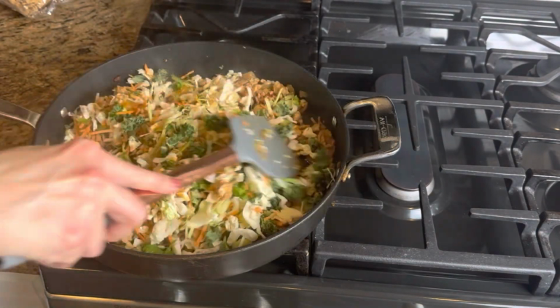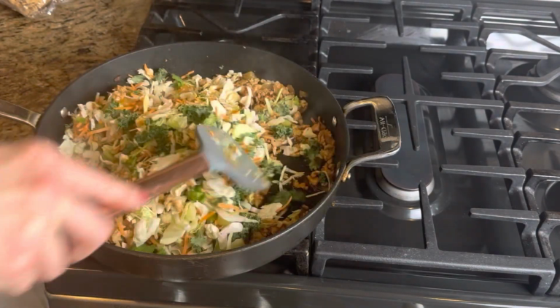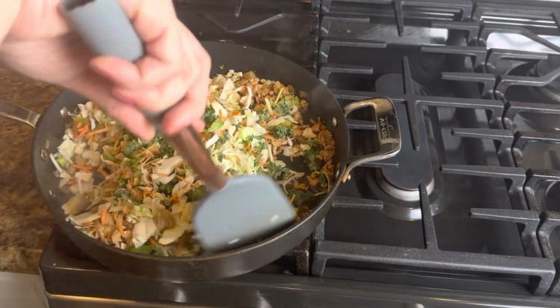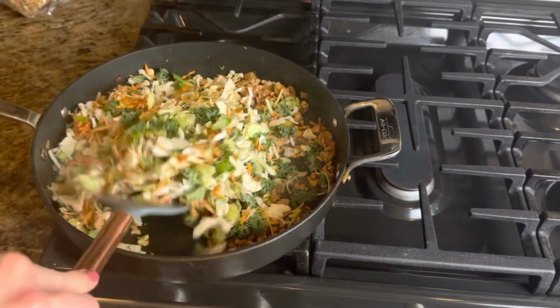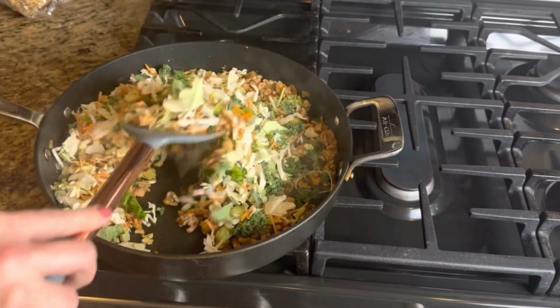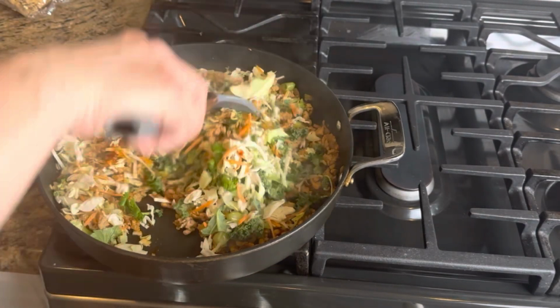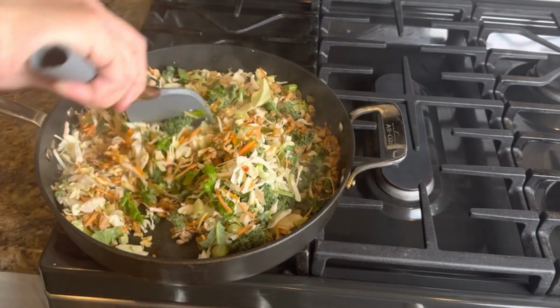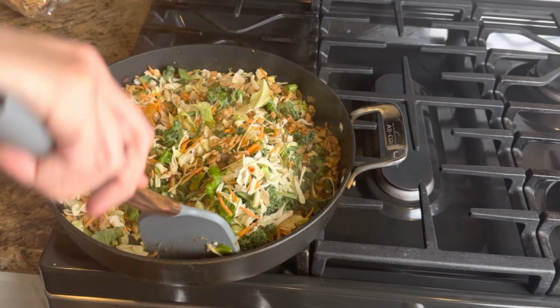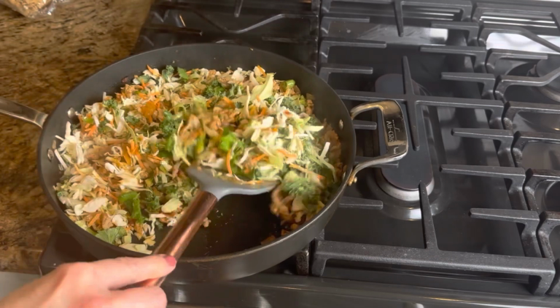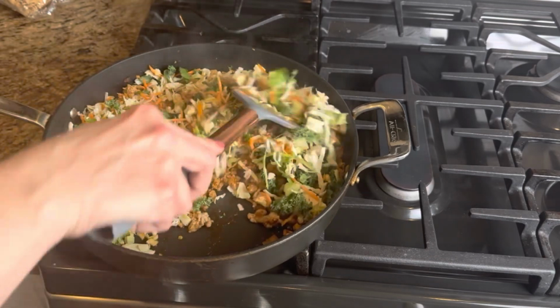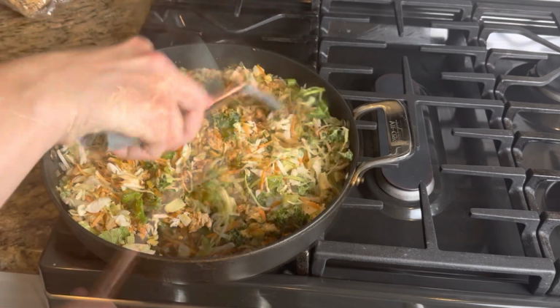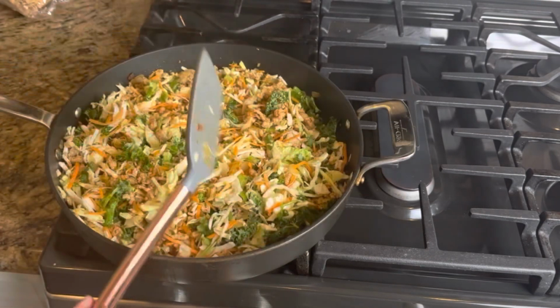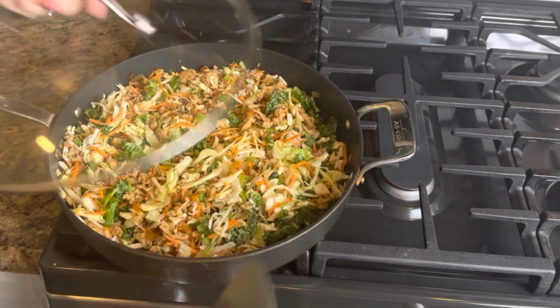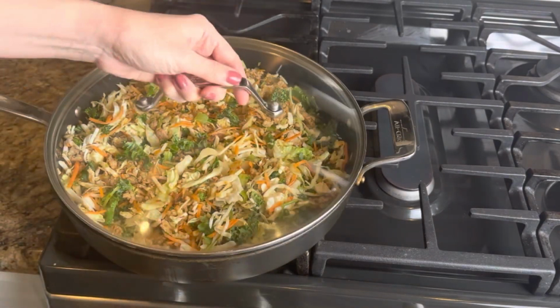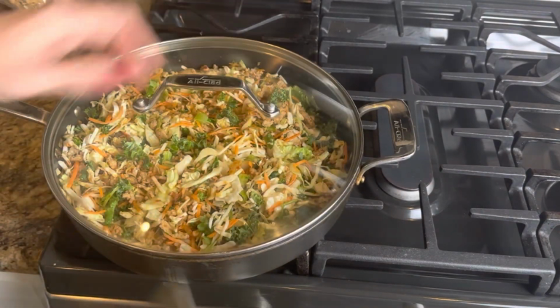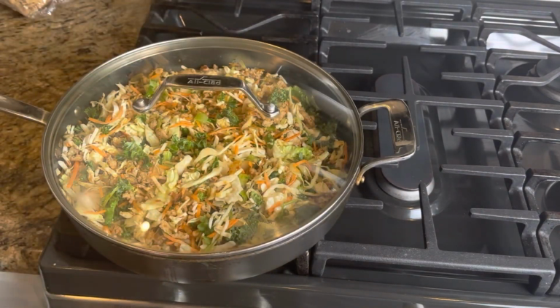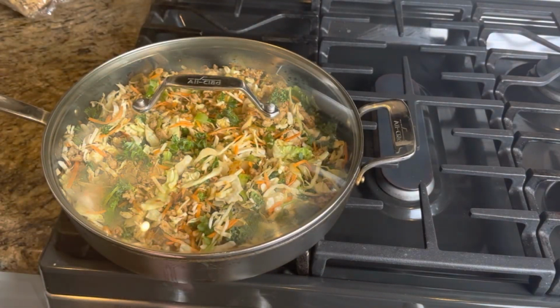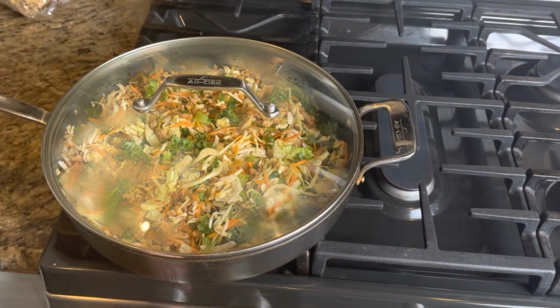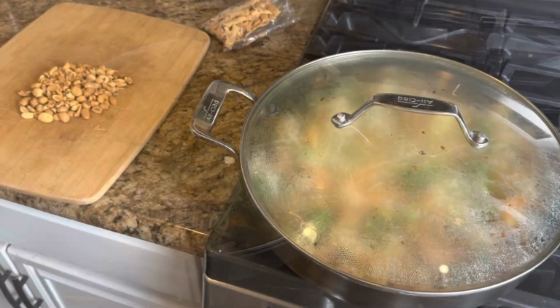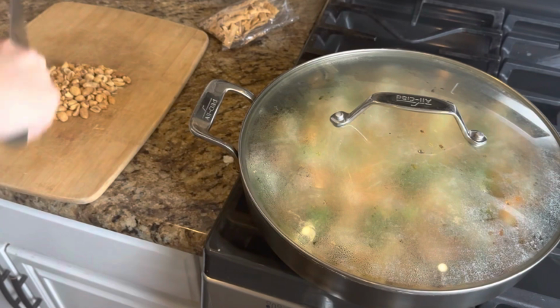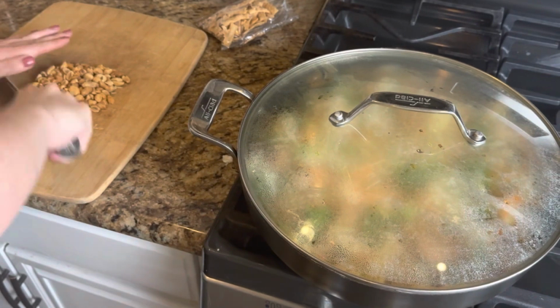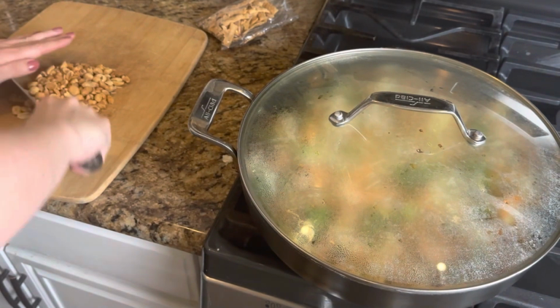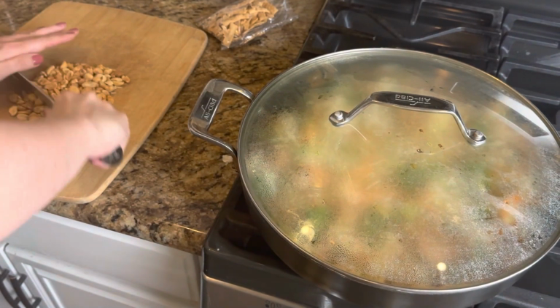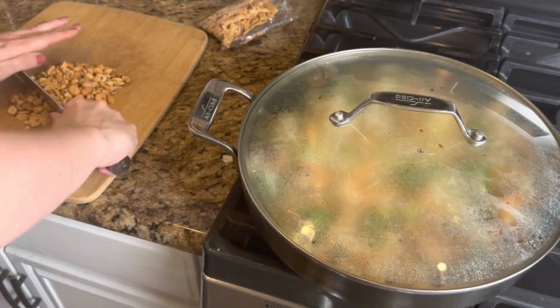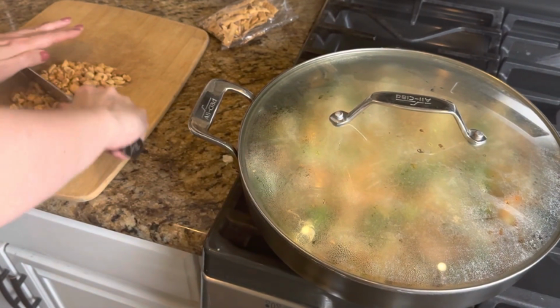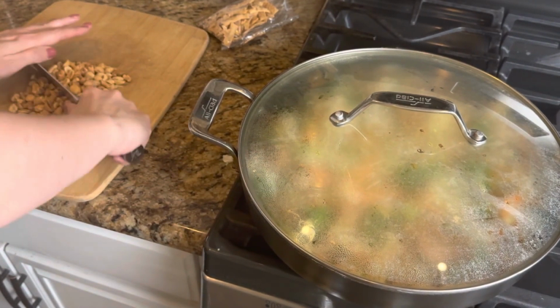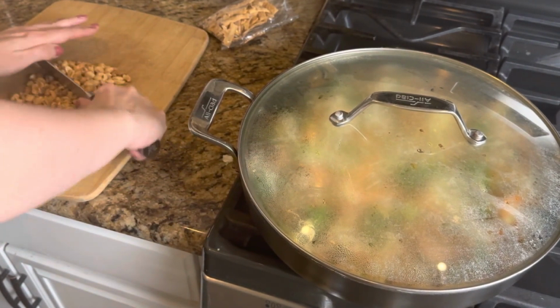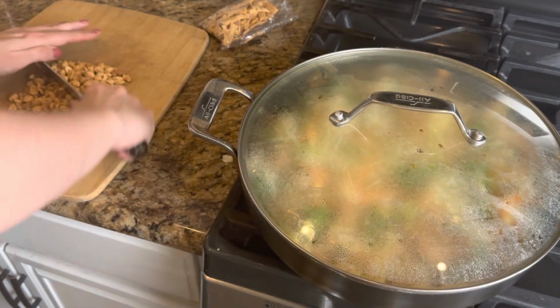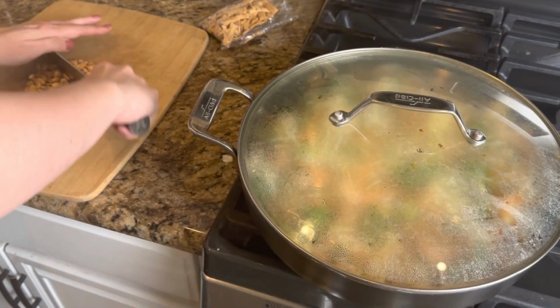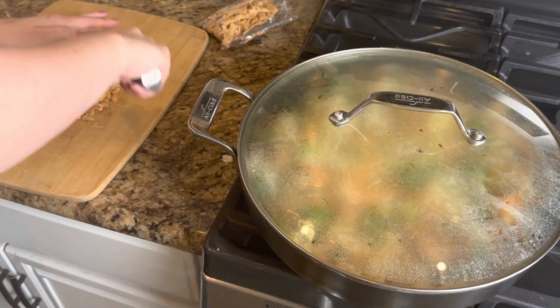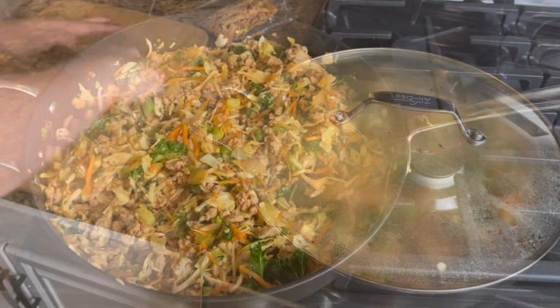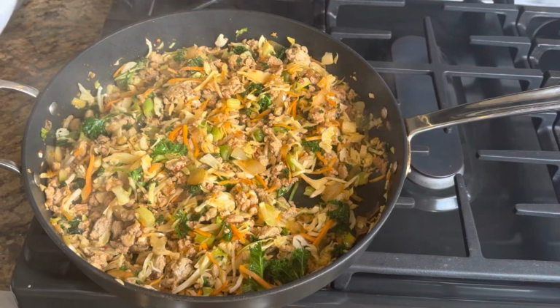Then you will add your Asian salad kit mix into your ground chicken and pop a lid on so that you can wilt that down so that it's nice and tender. Then while that's wilting down, you are going to chop up about a third cup of peanuts to add in.